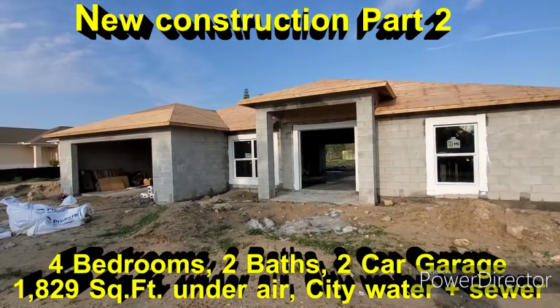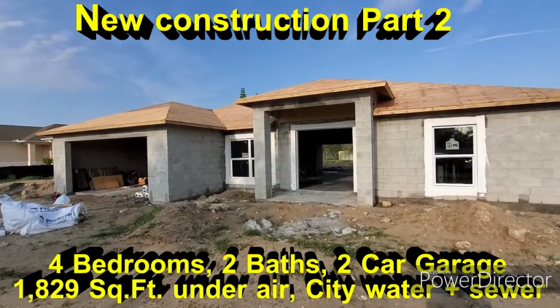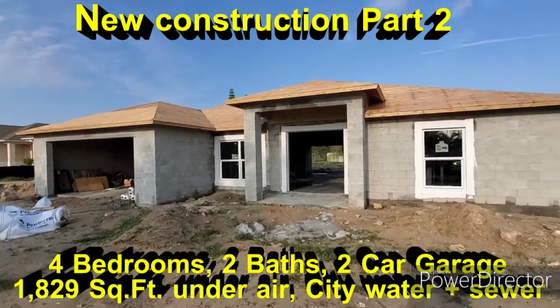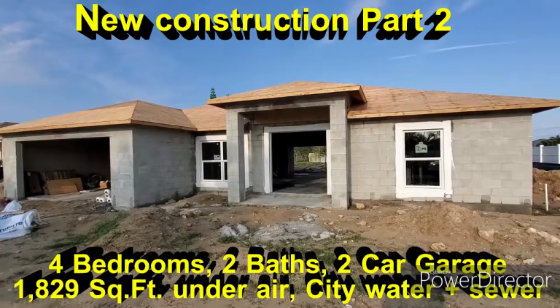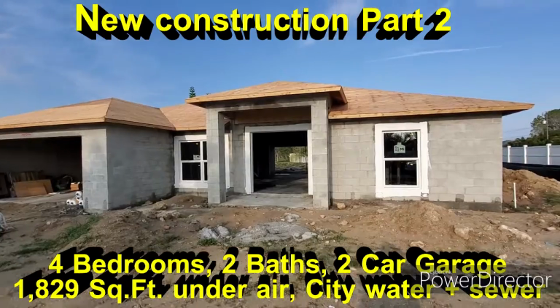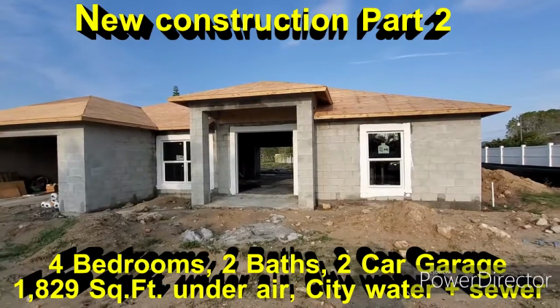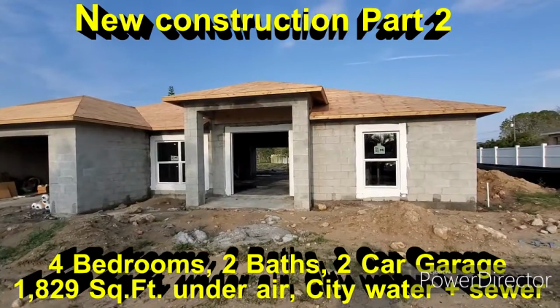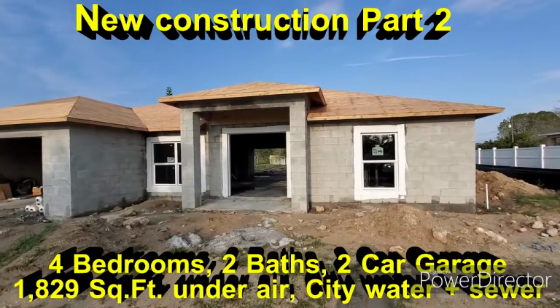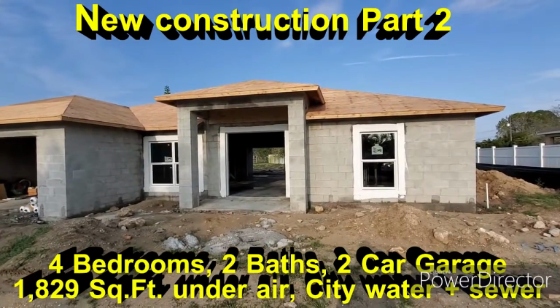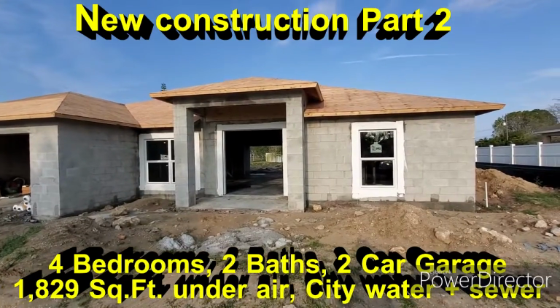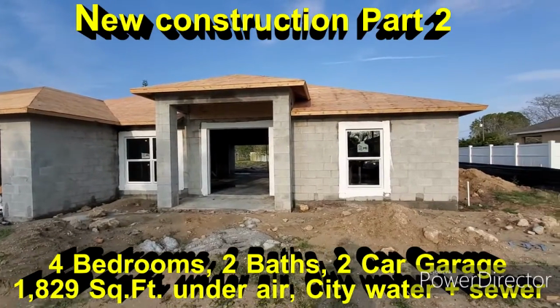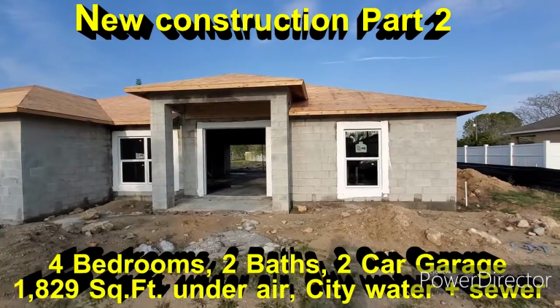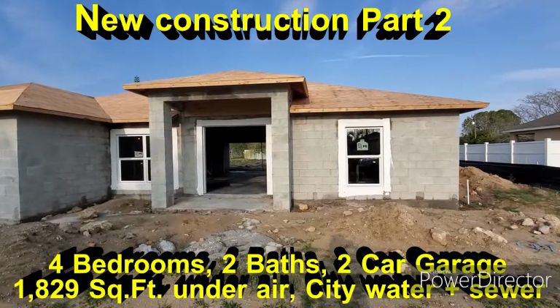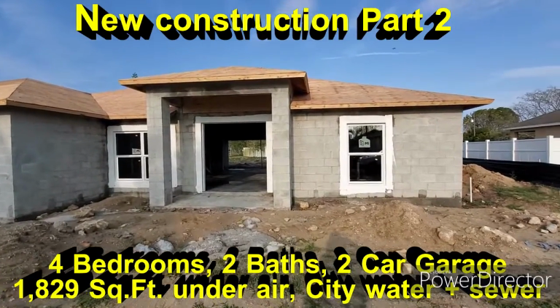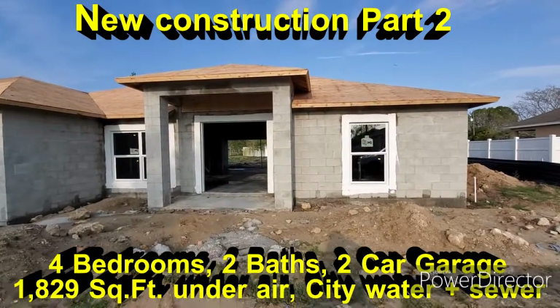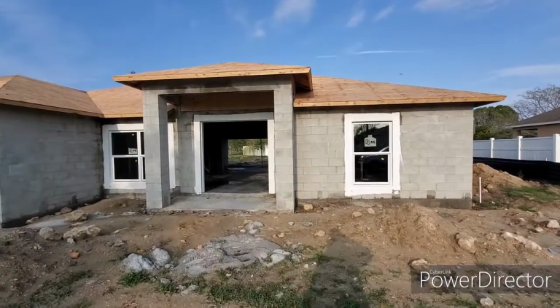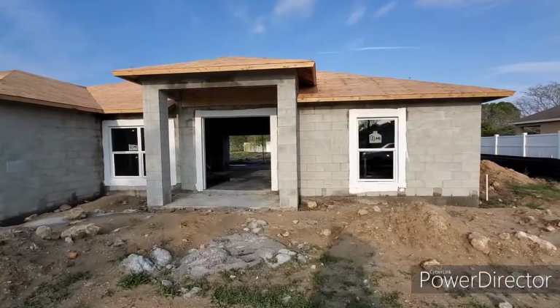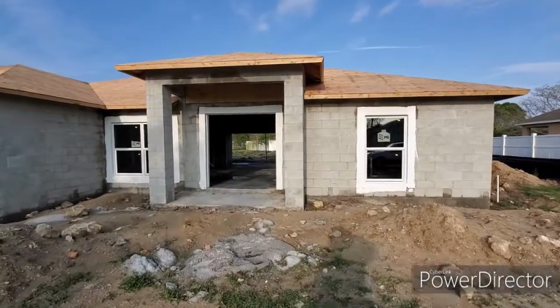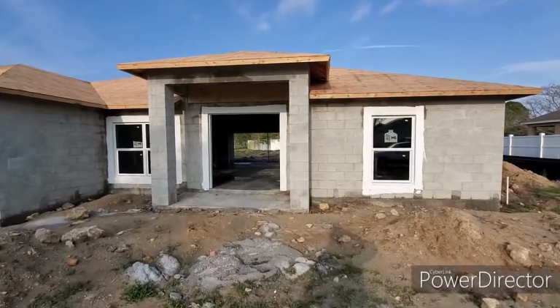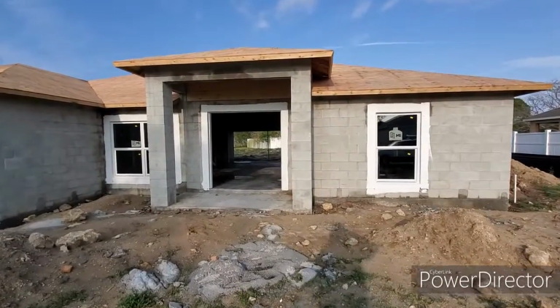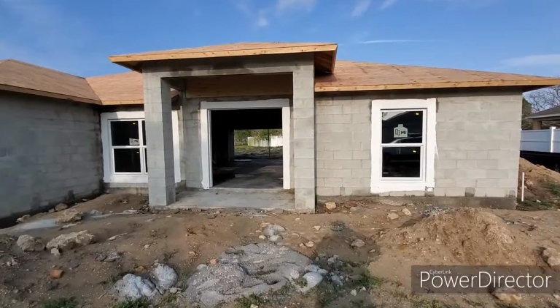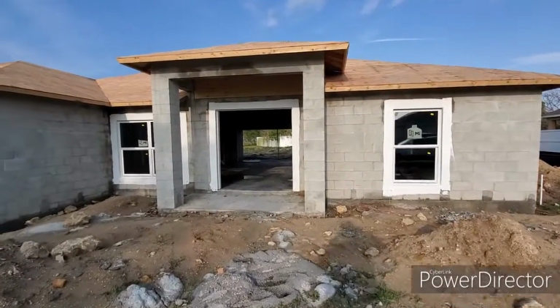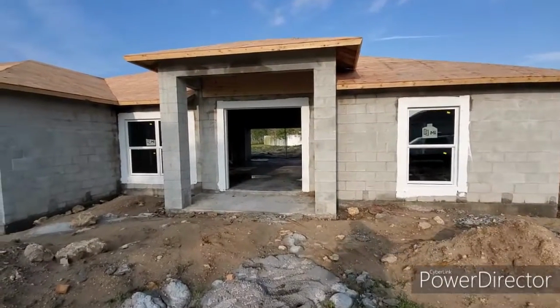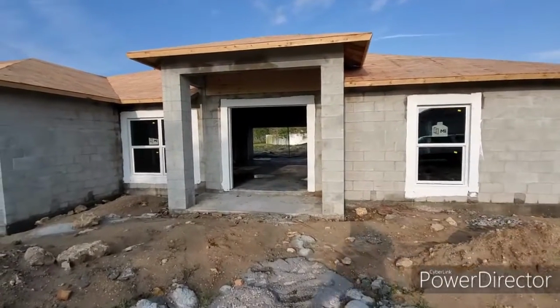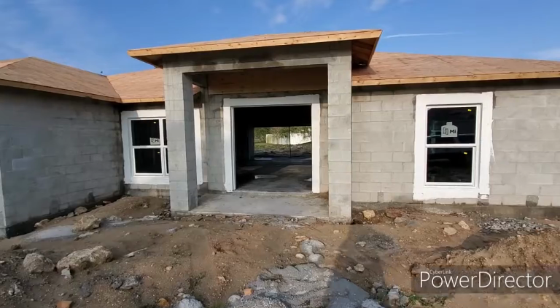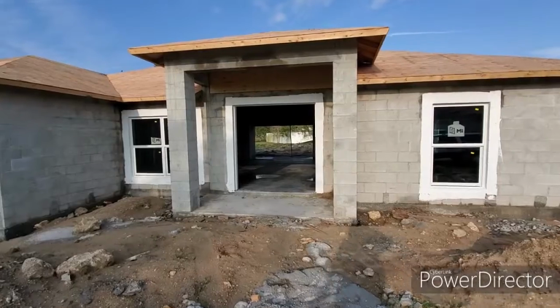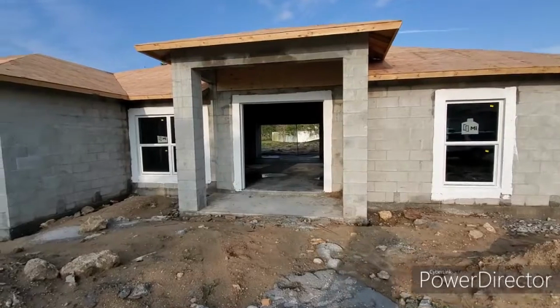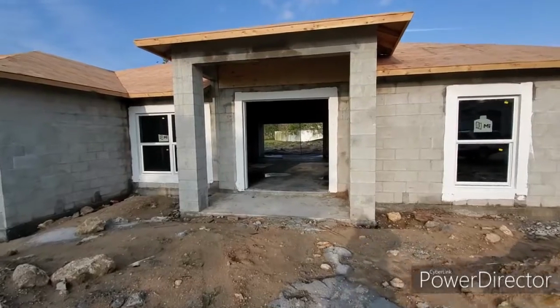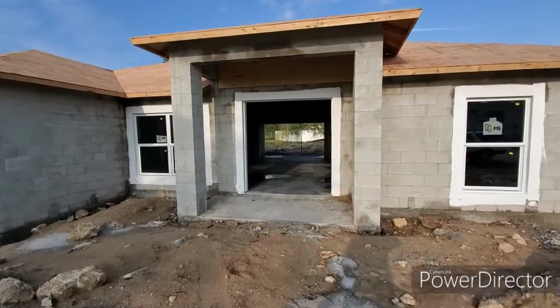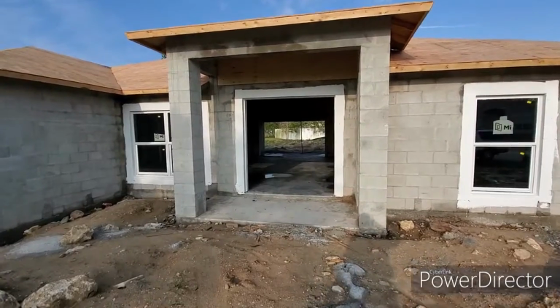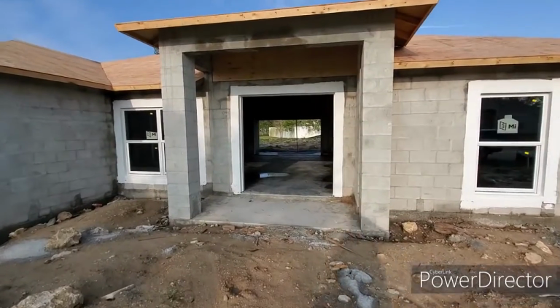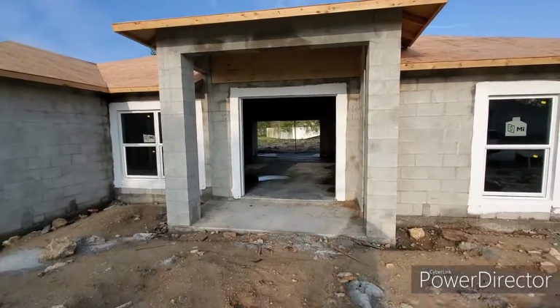All the plywood is on the roof. Trusses are obviously in and everything. Windows are finished in.